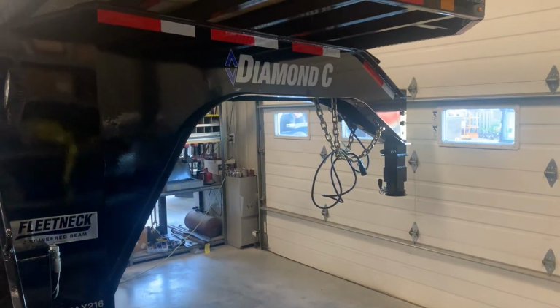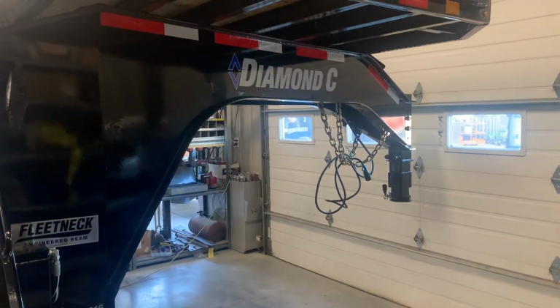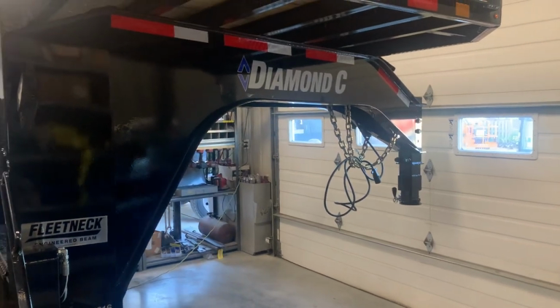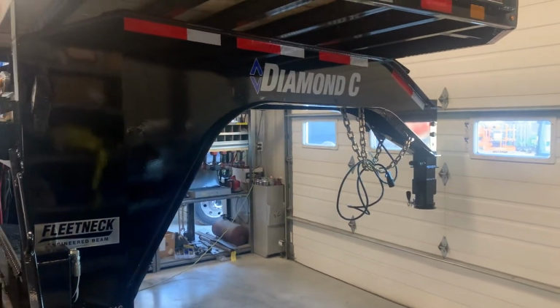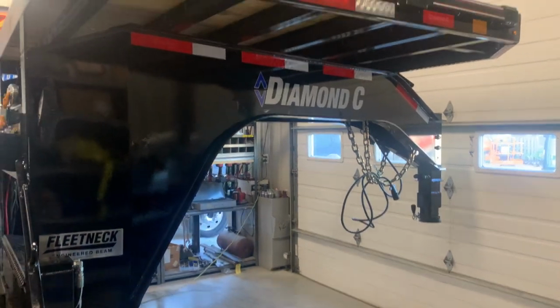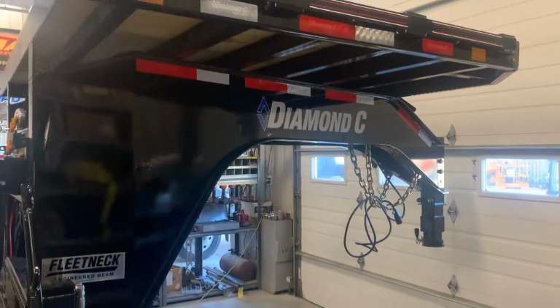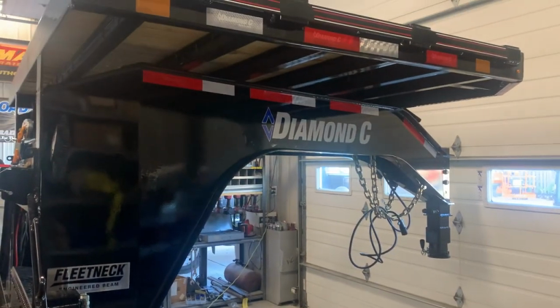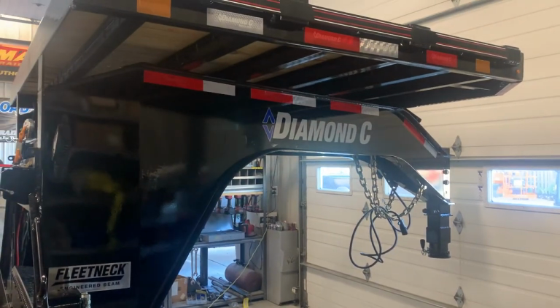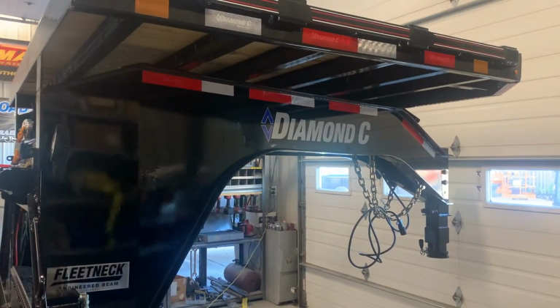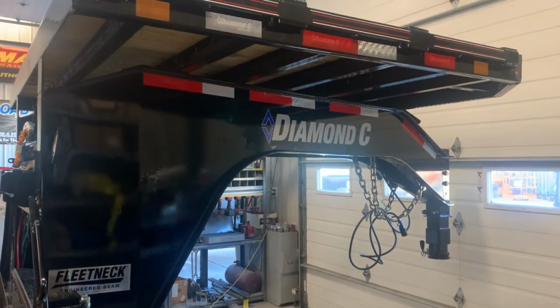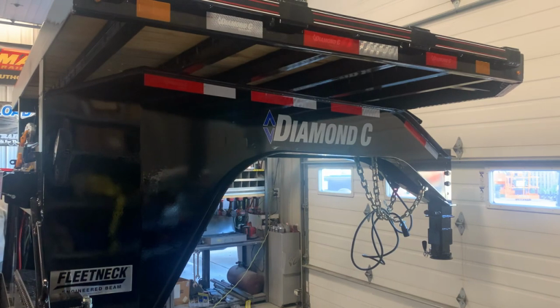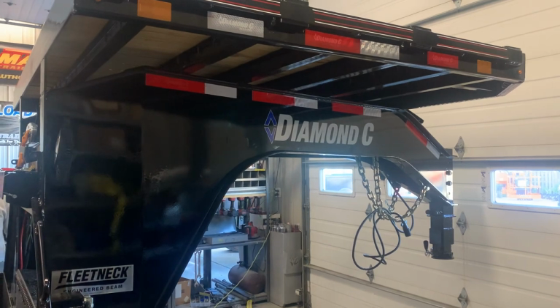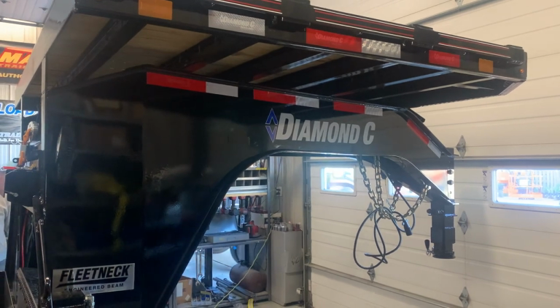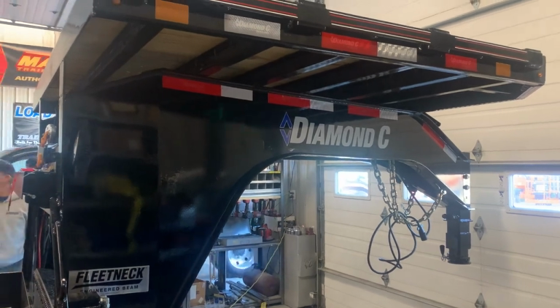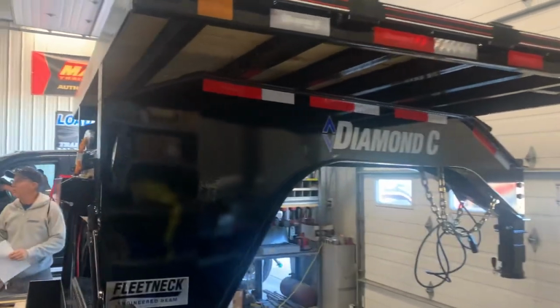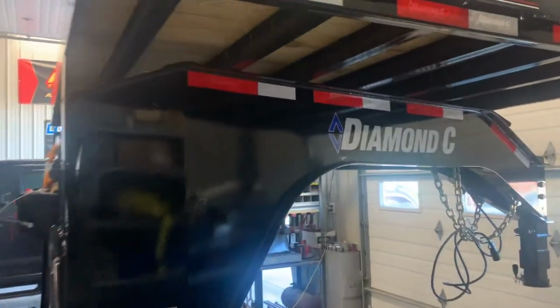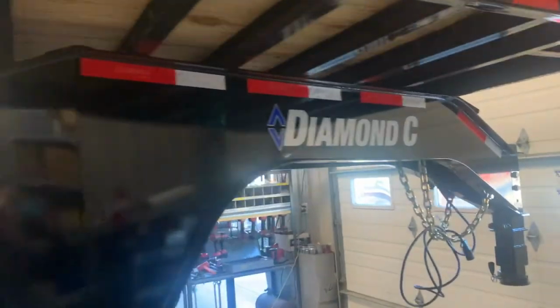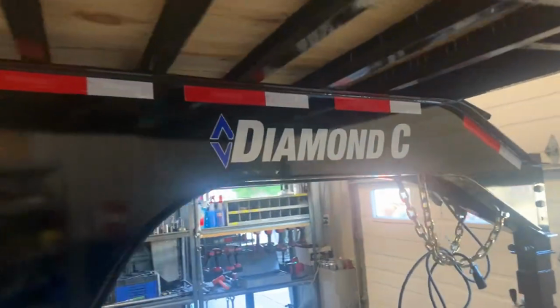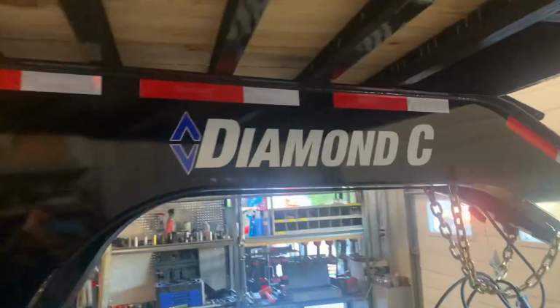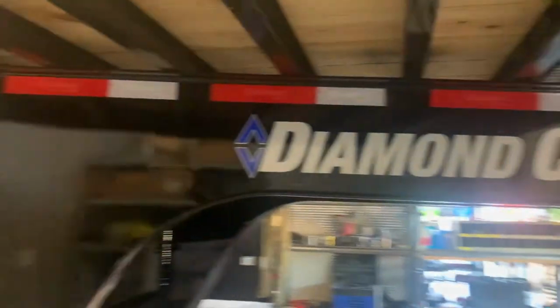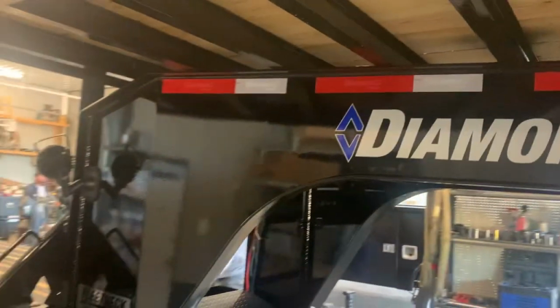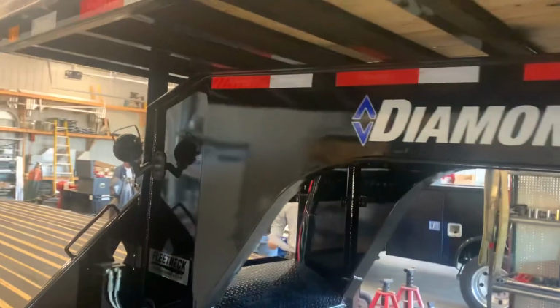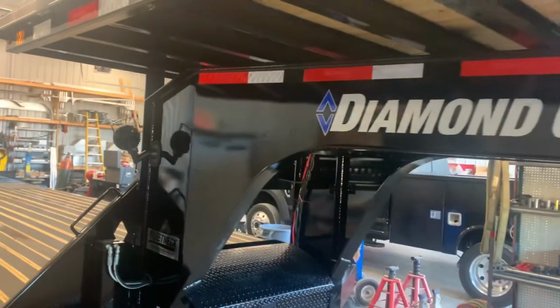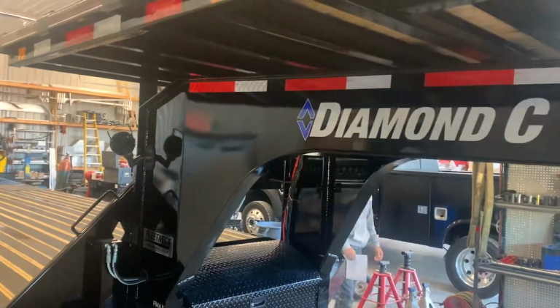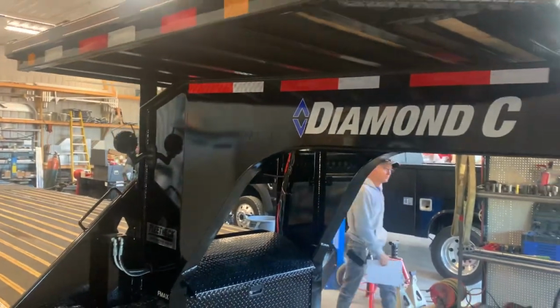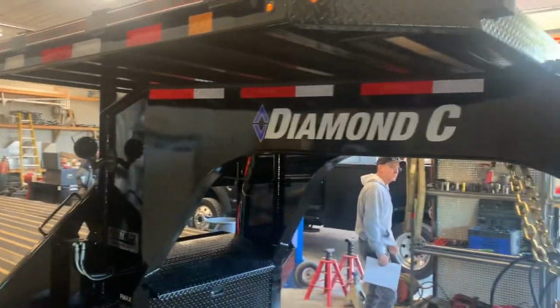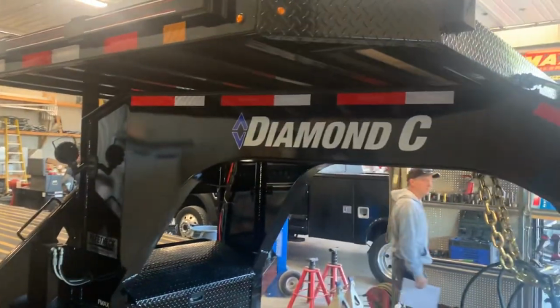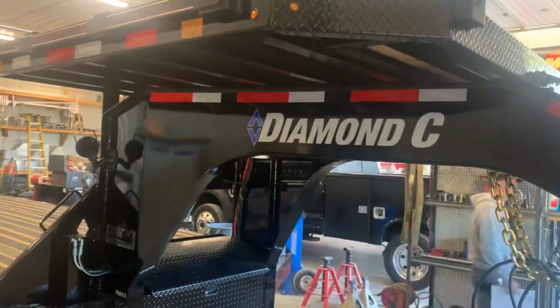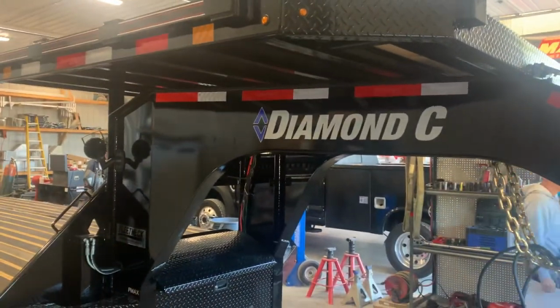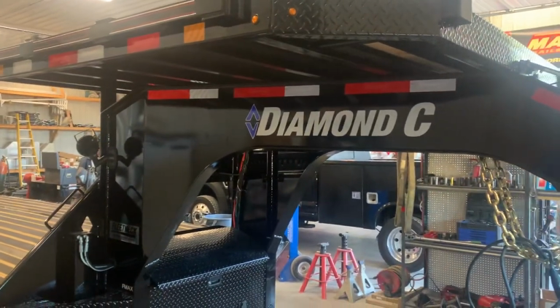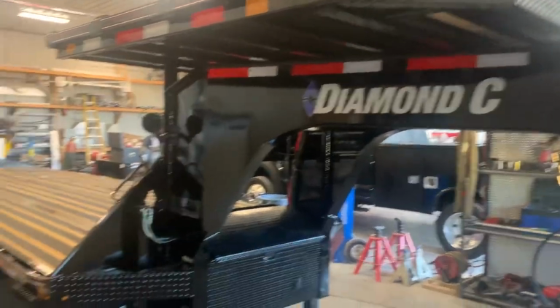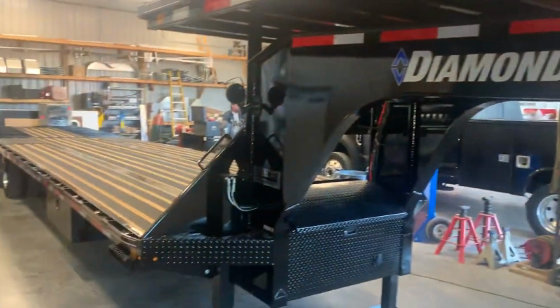Hey guys, it's James here at Spencer Trailers. I told you that I would come back with a video on the Big Black Beauty, and this right here is the FMAX 216 that's been ordered by one of our customers.